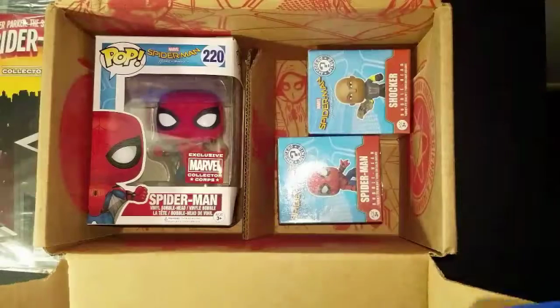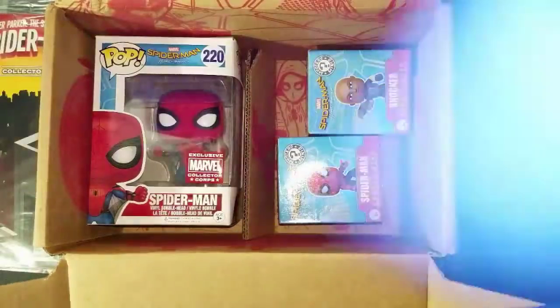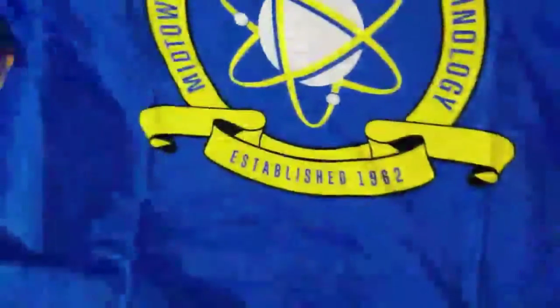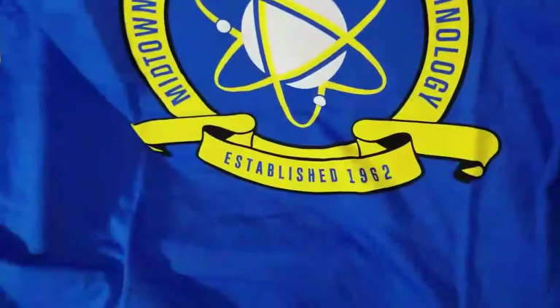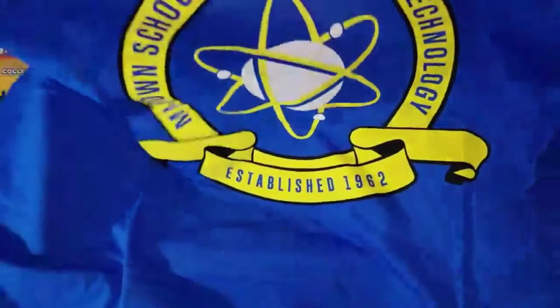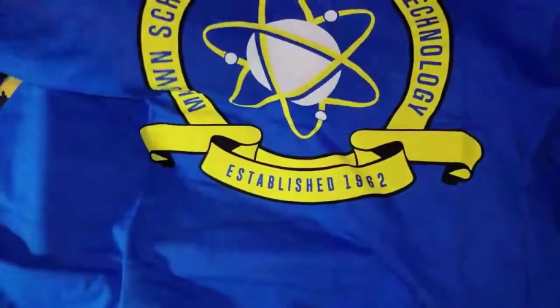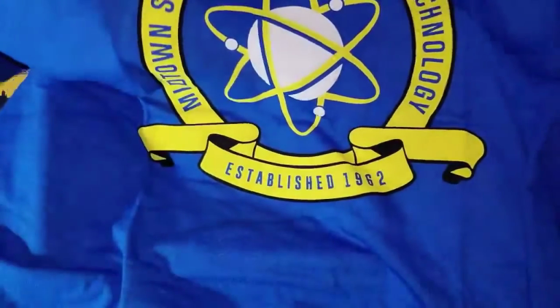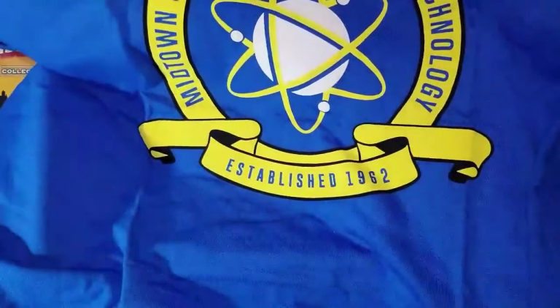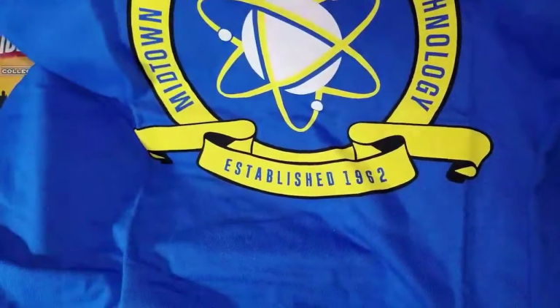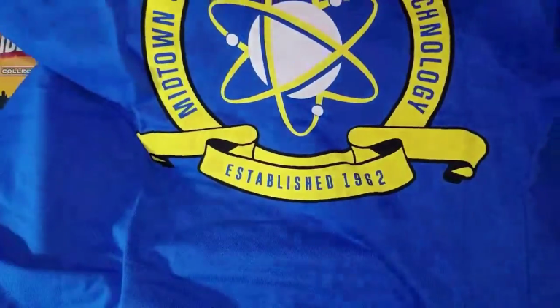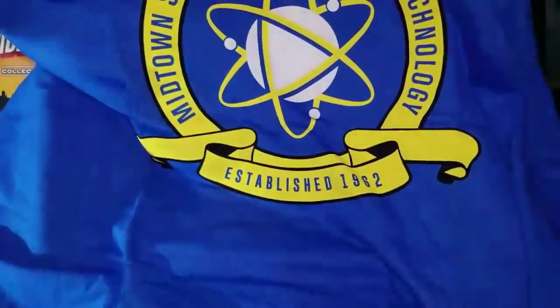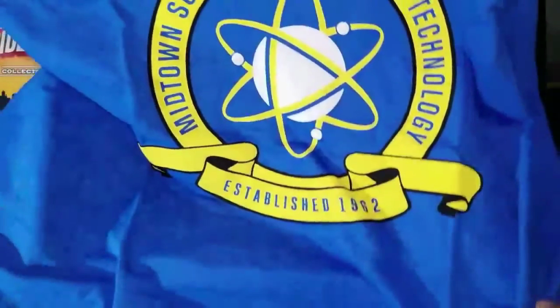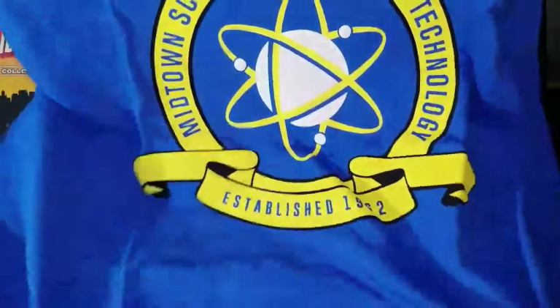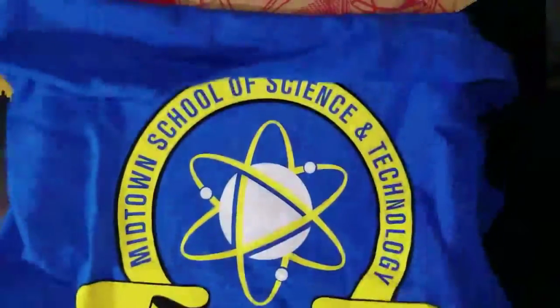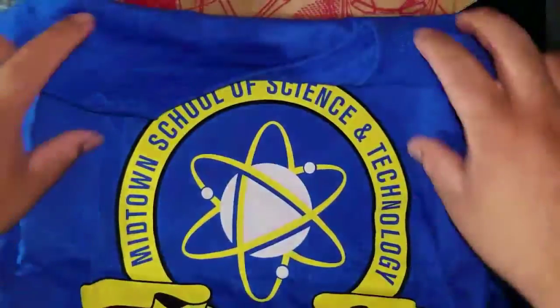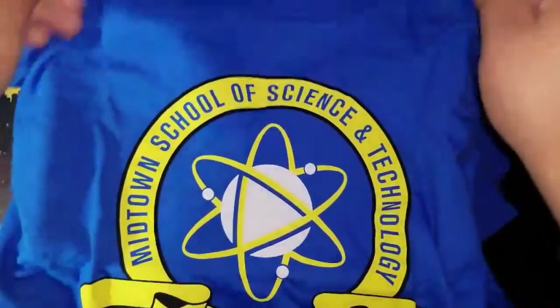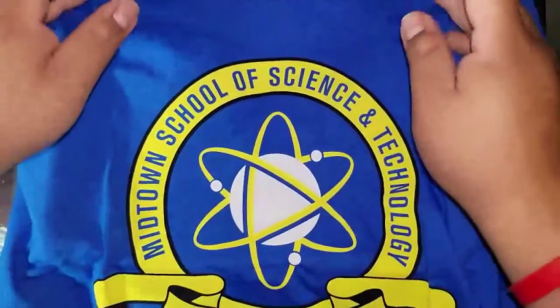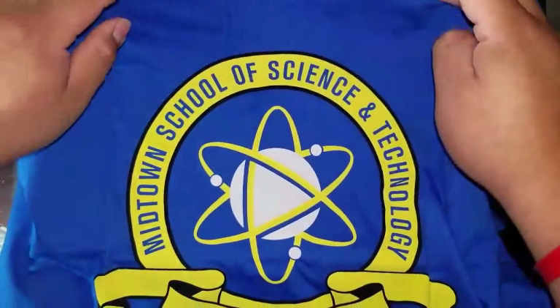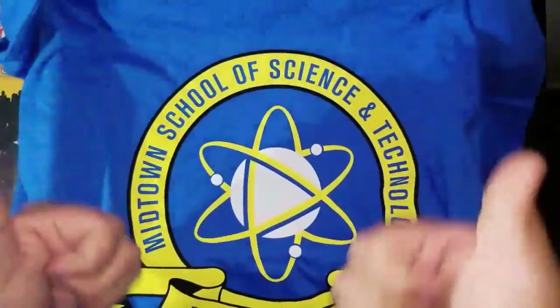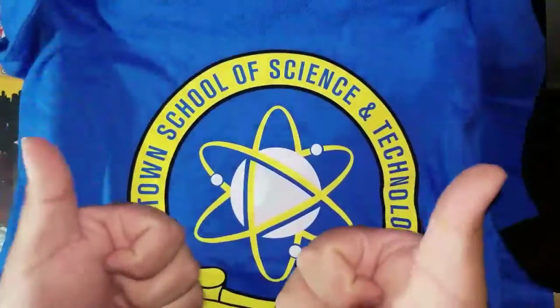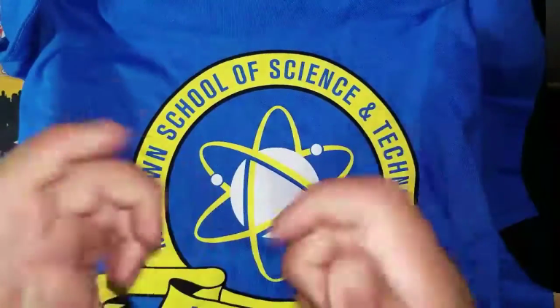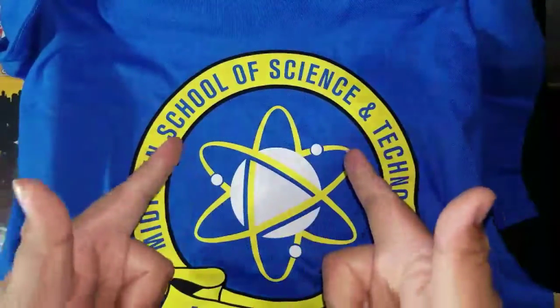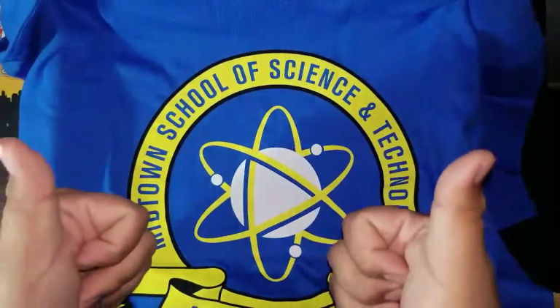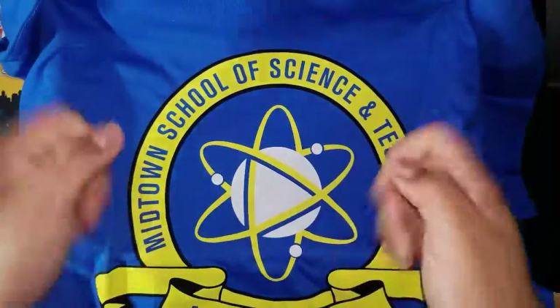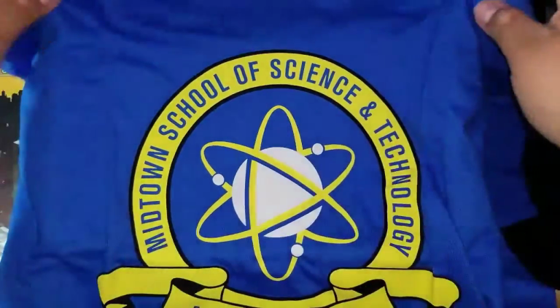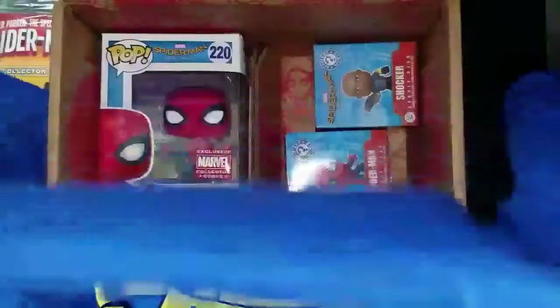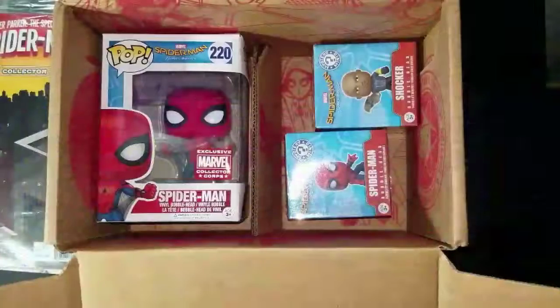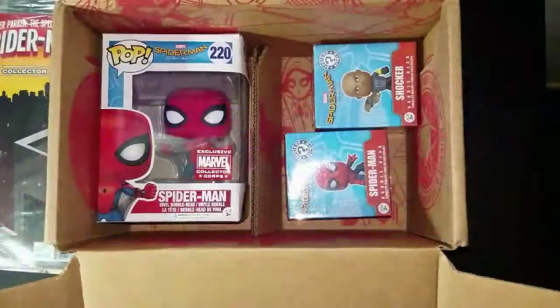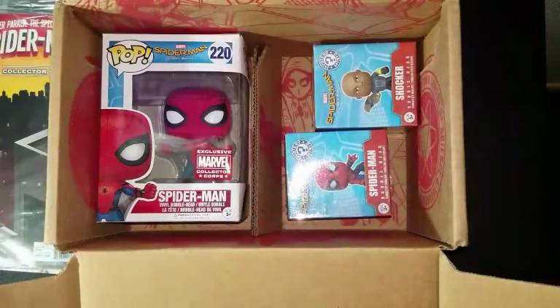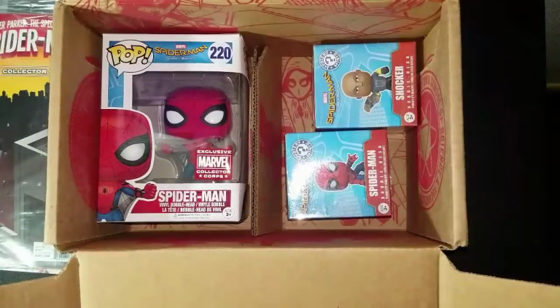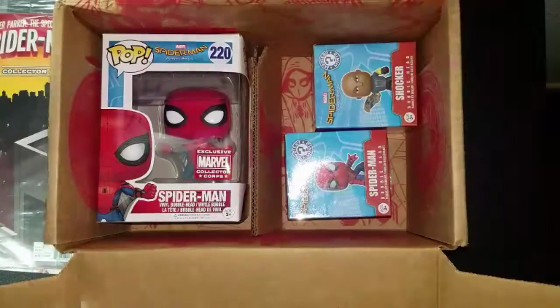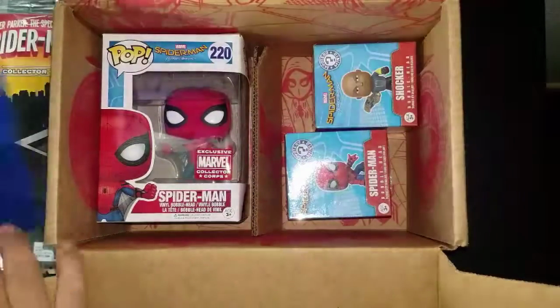Pretty cool shirt, pretty dope. Midtown High — now I can look like I'm going to school. Pretty sick, two thumbs up right there. Let's put the shirt to the side.